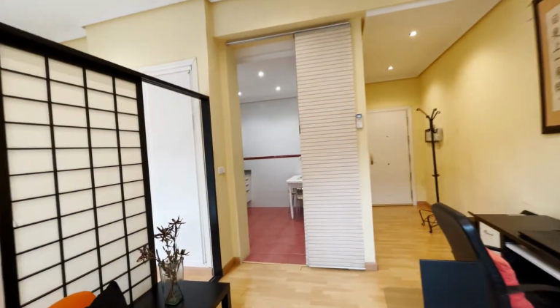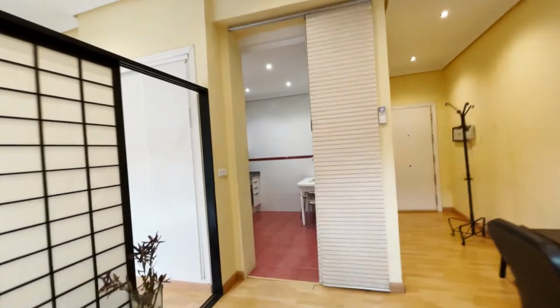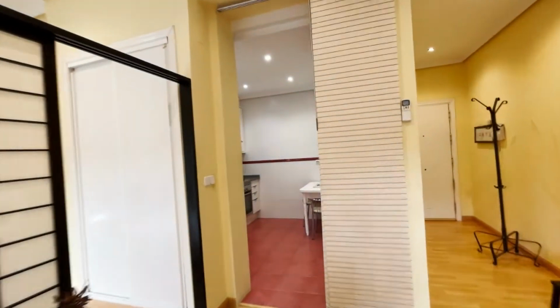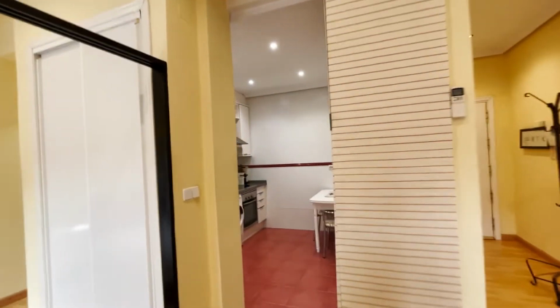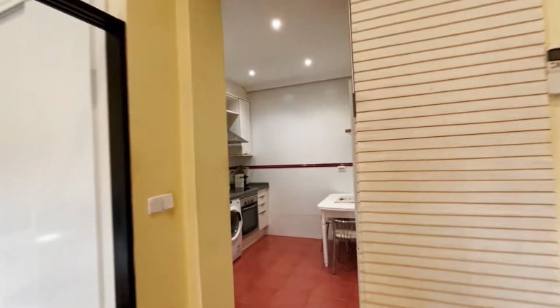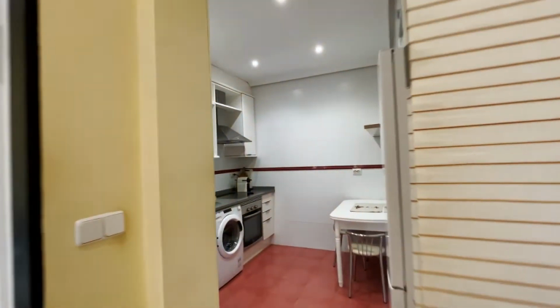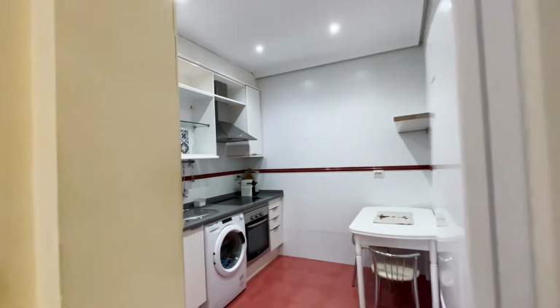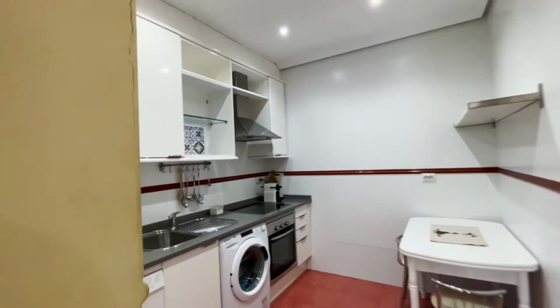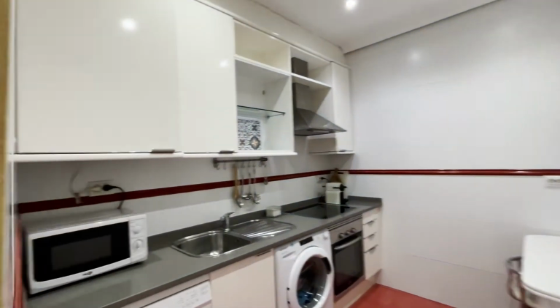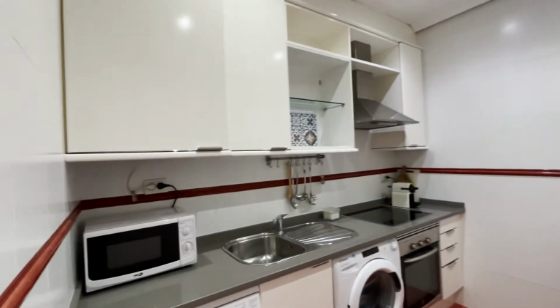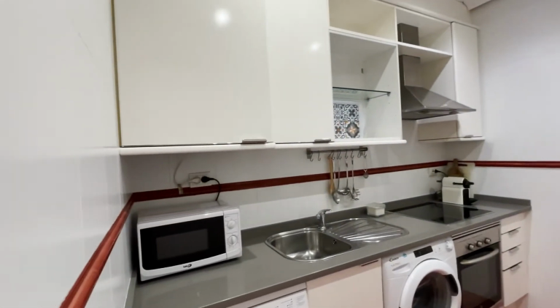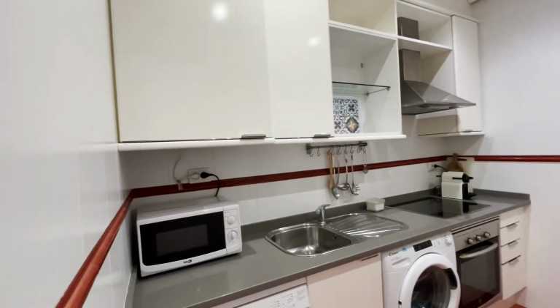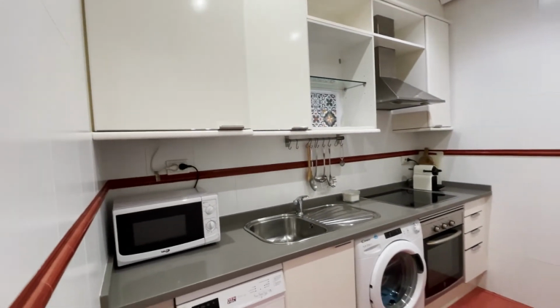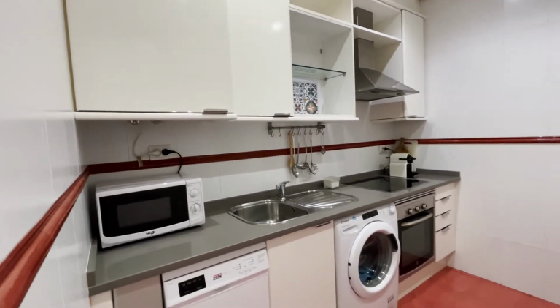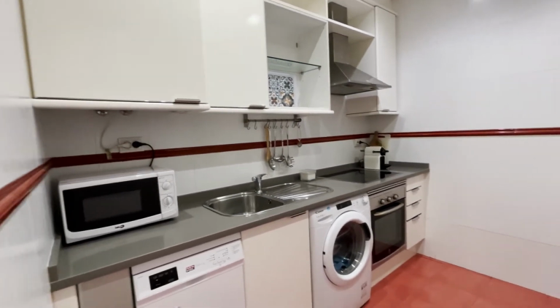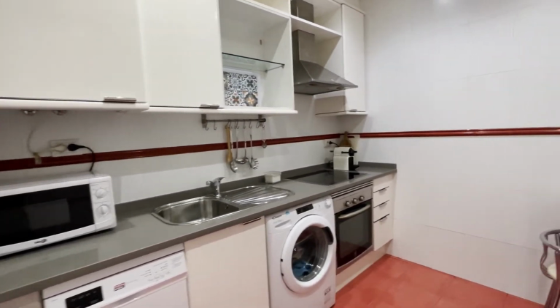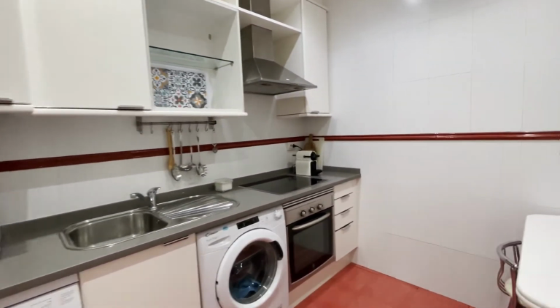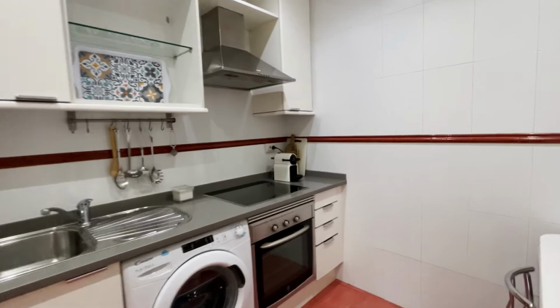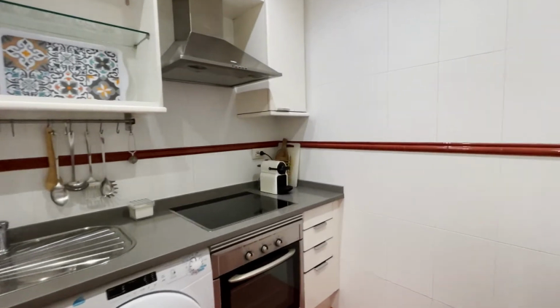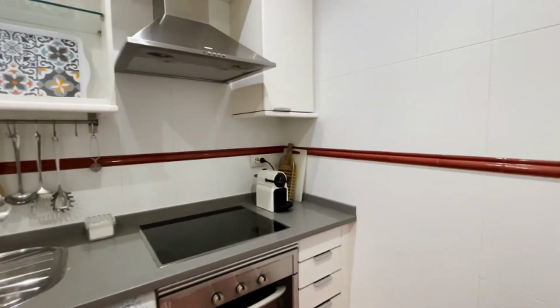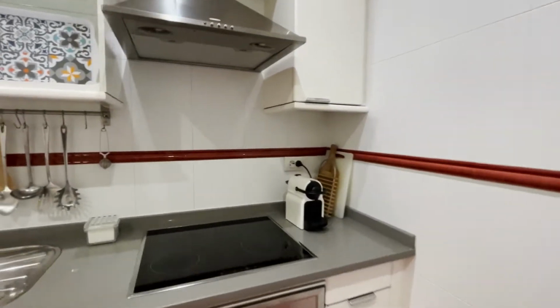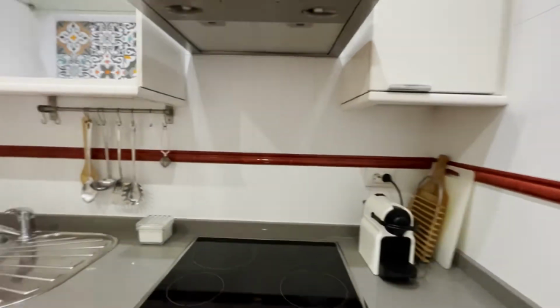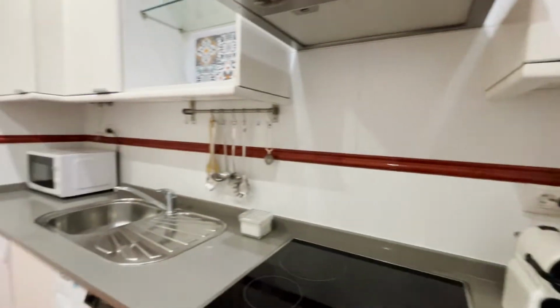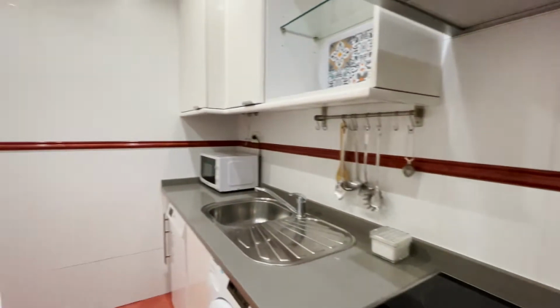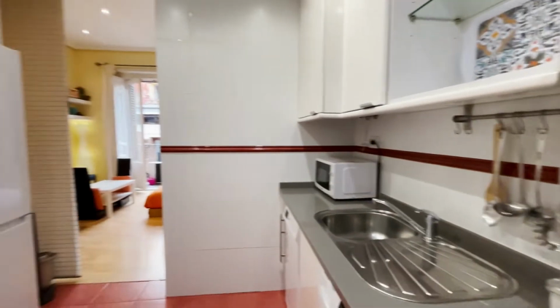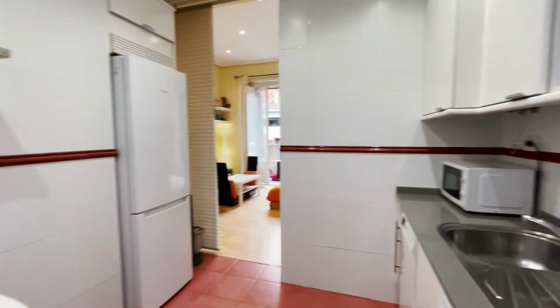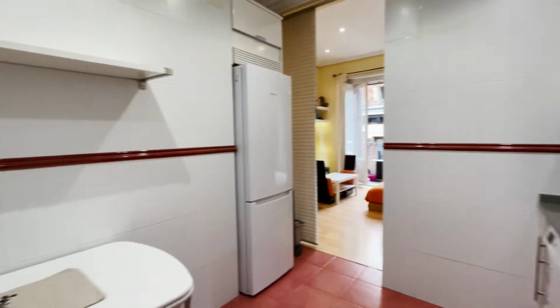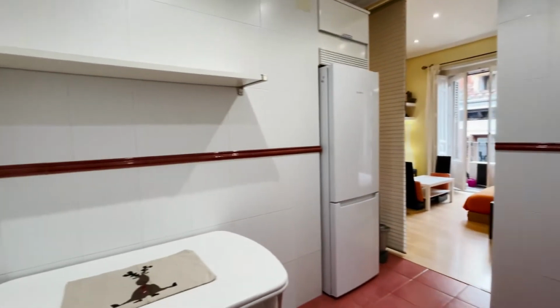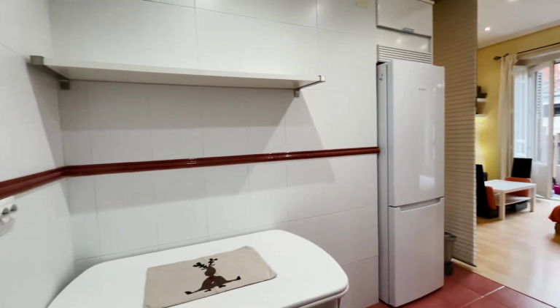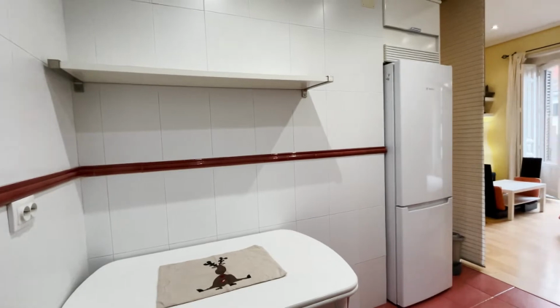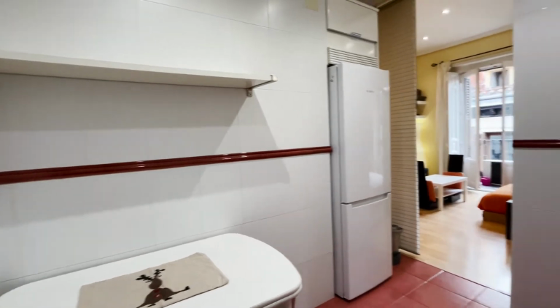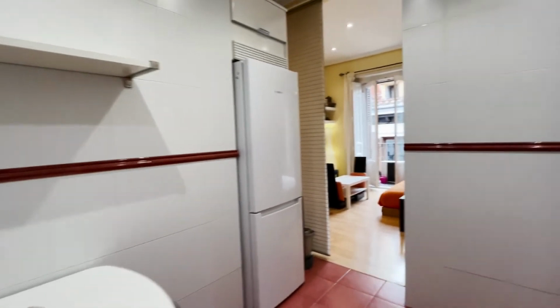Continuing walking to the kitchen, totally equipped — microwave, dishwasher, oven, washing machine, coffee machine, four-stove, the fridge, and dining table.